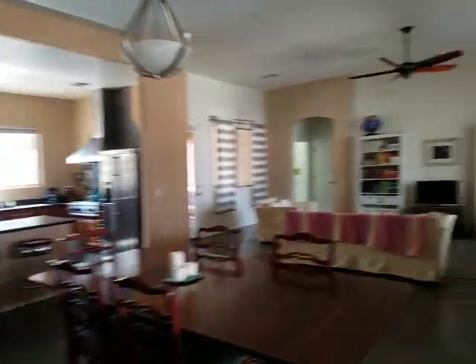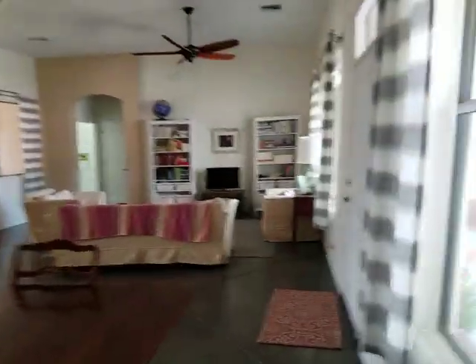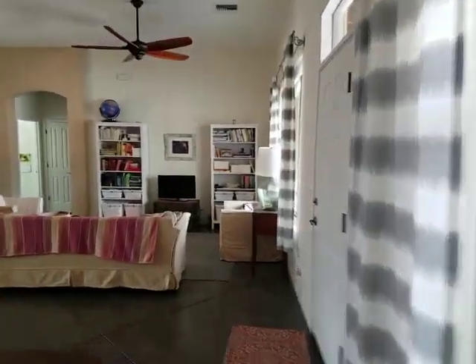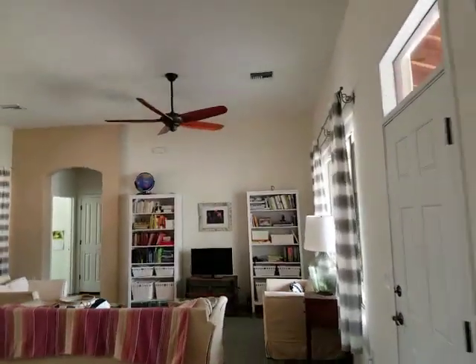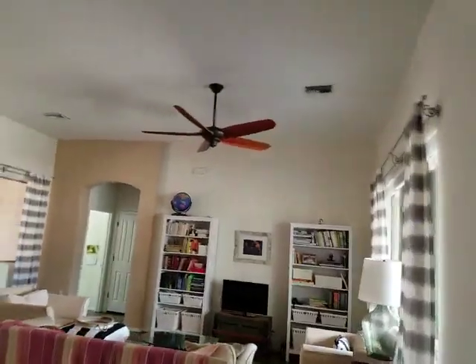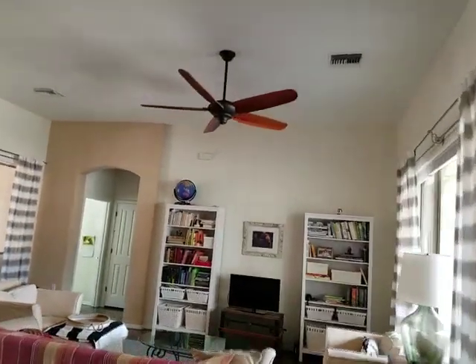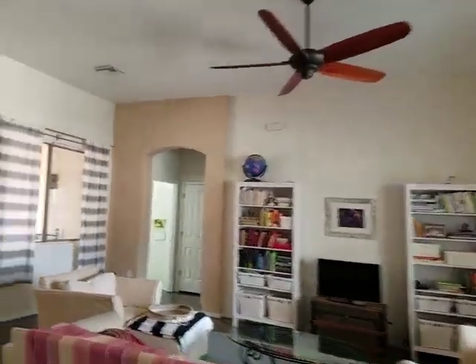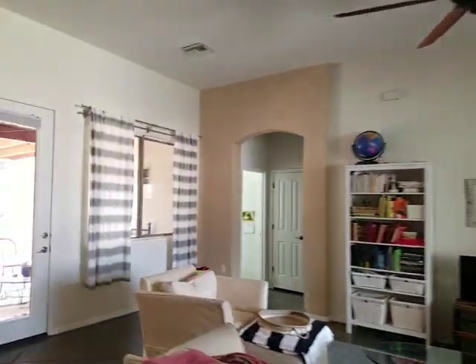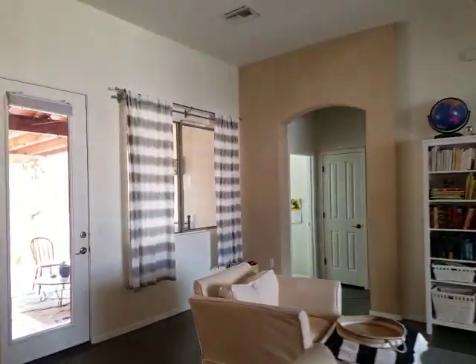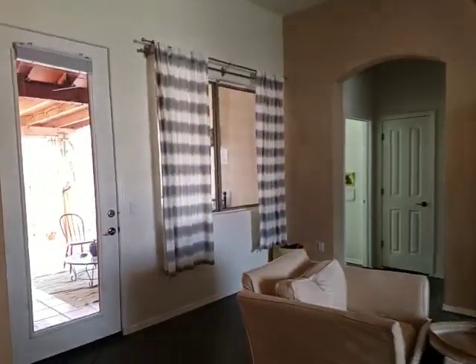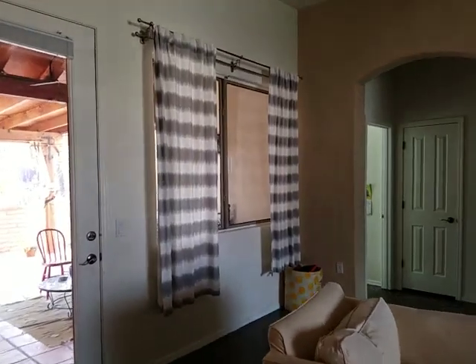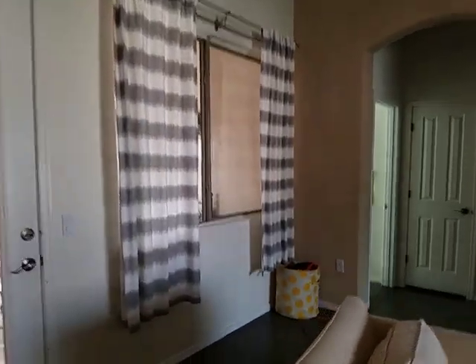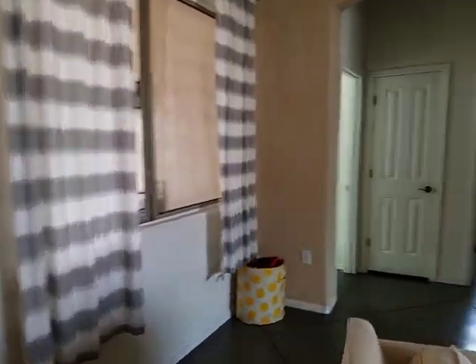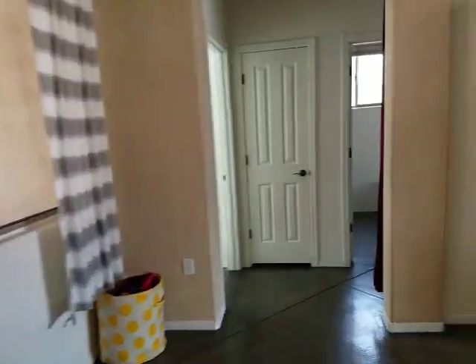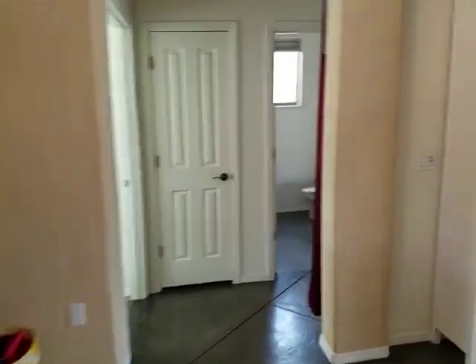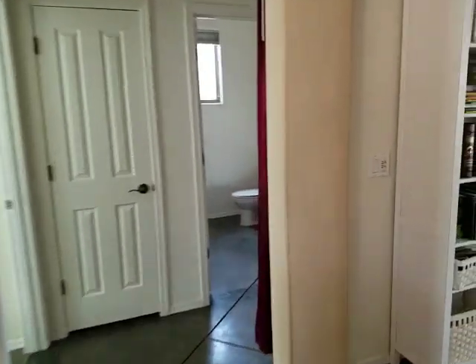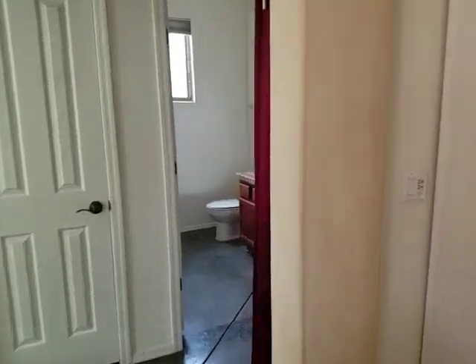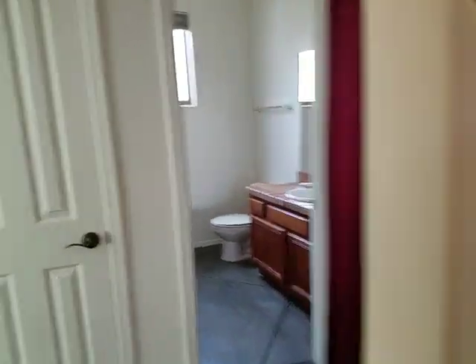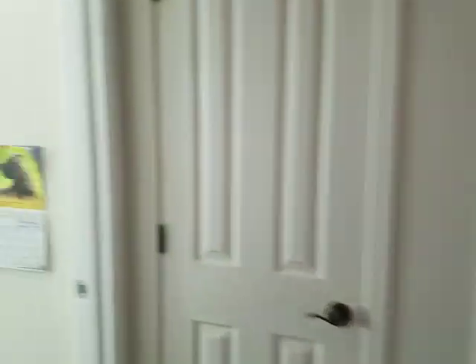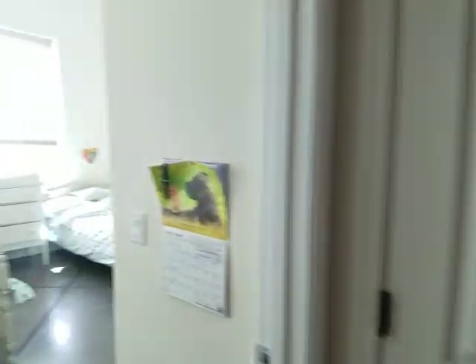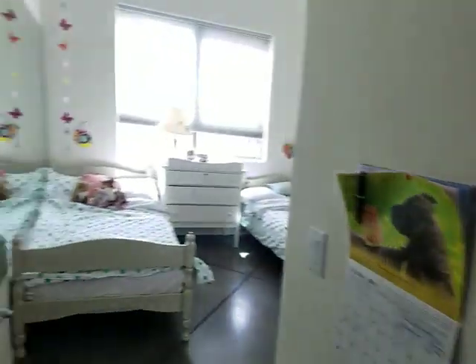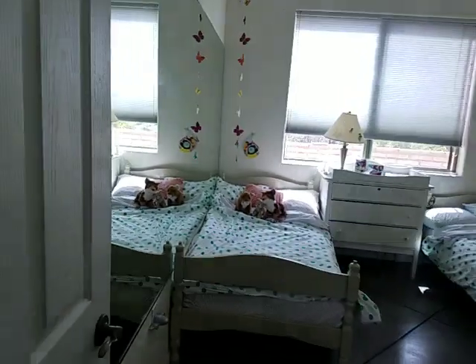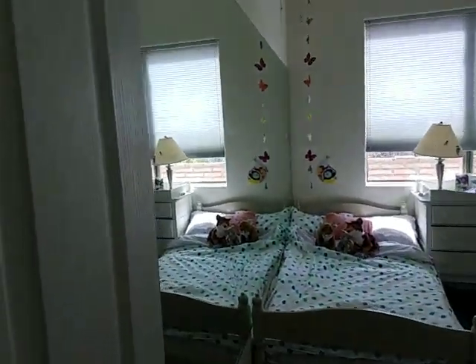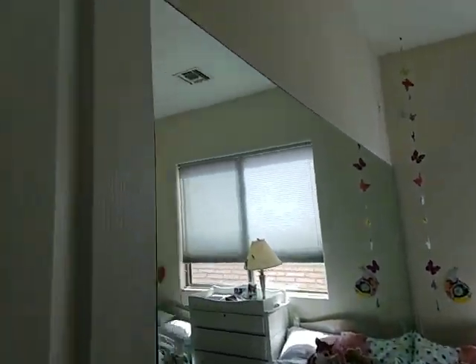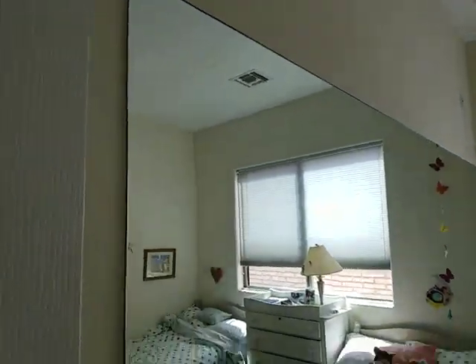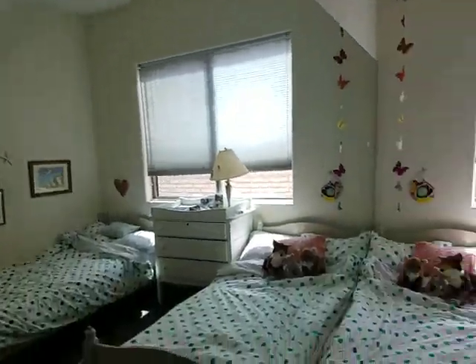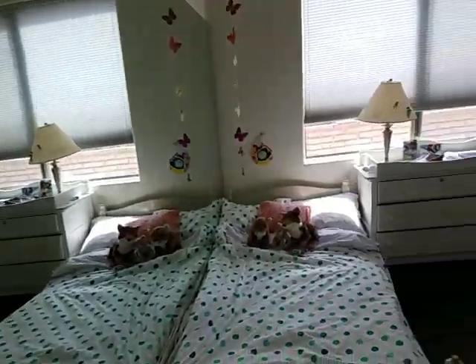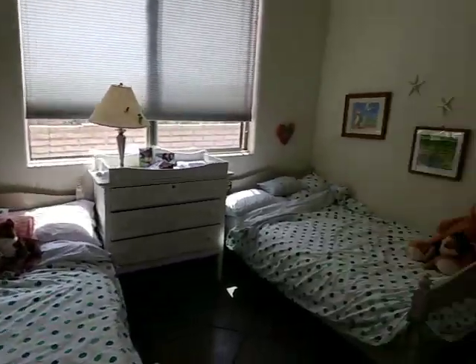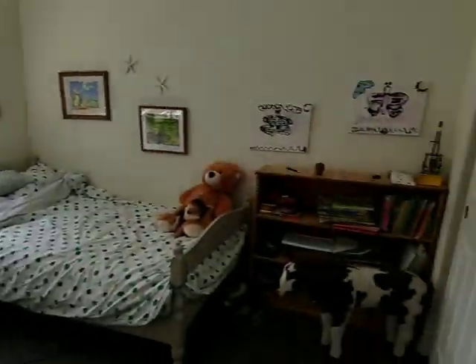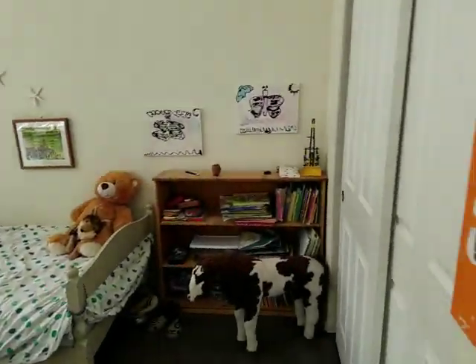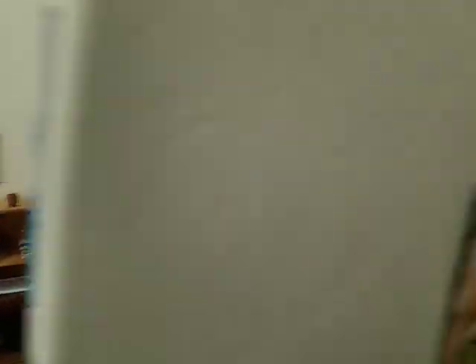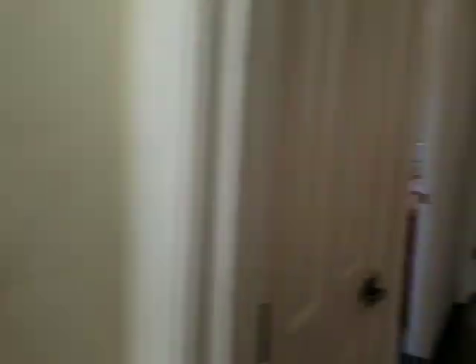We'll go back down the other side. Another bedroom — a full mirror there. Another kid's room or something.